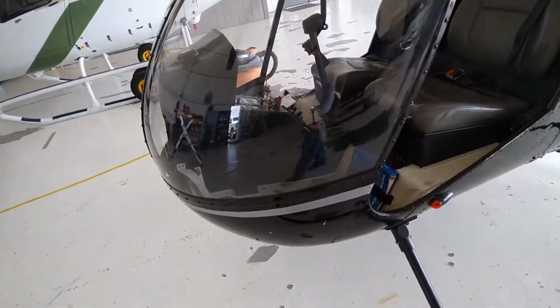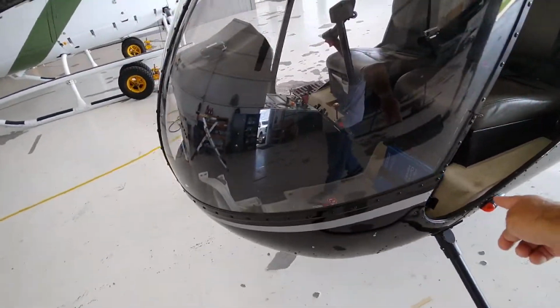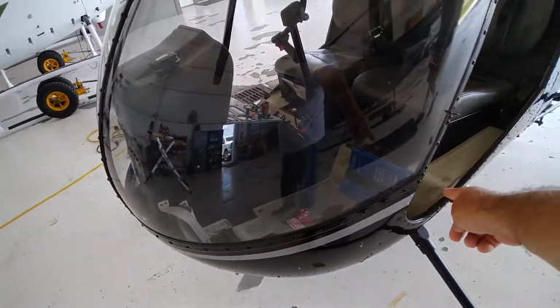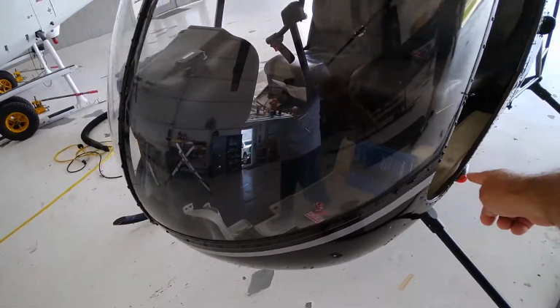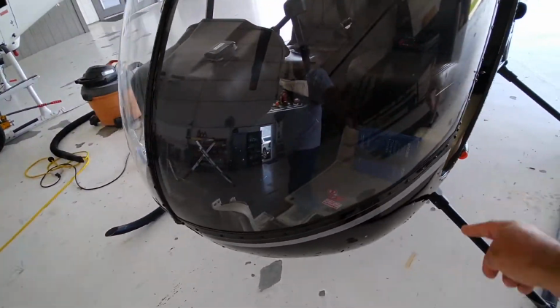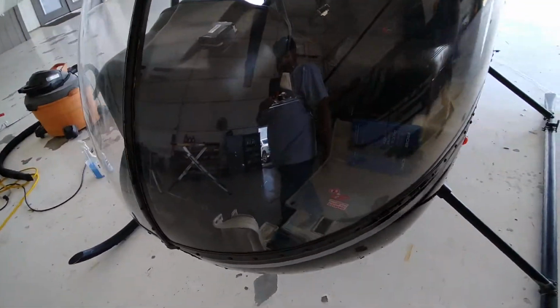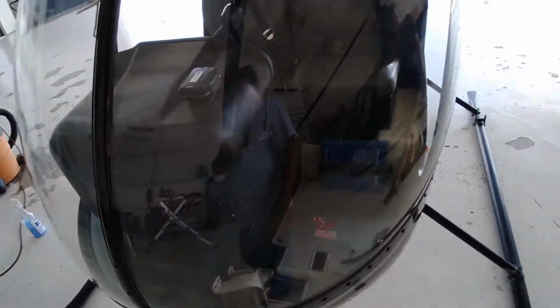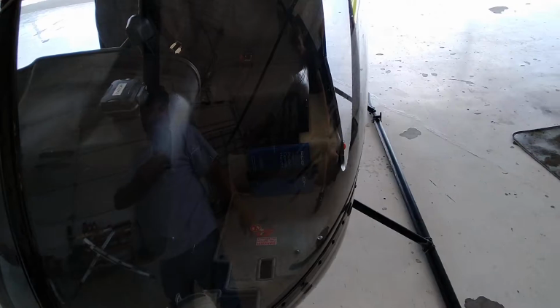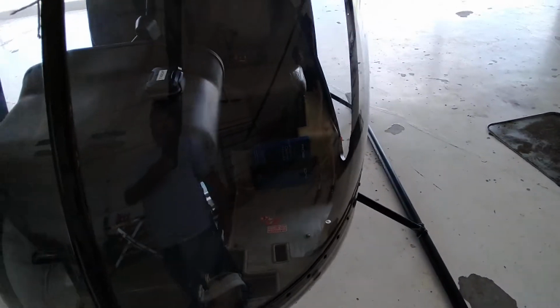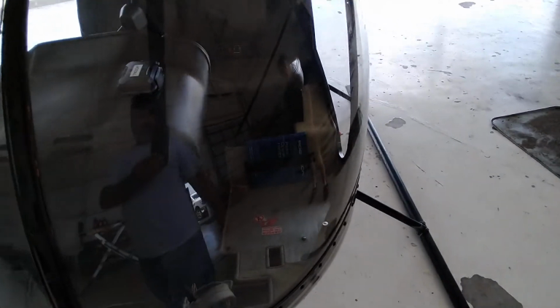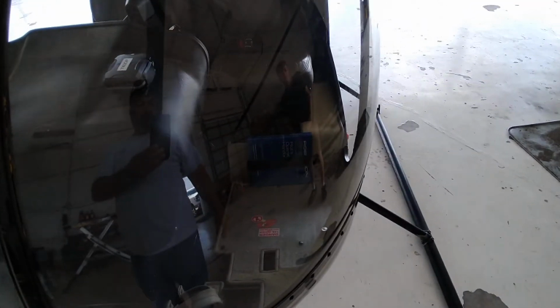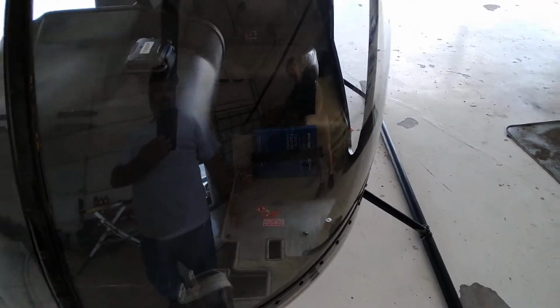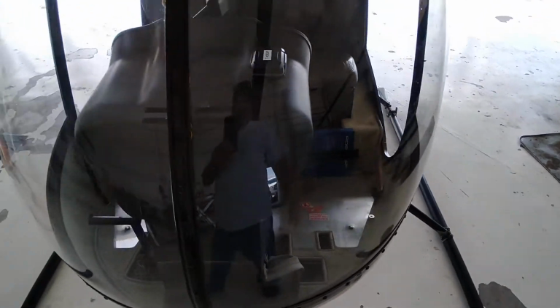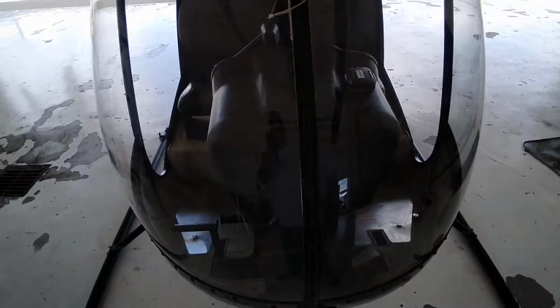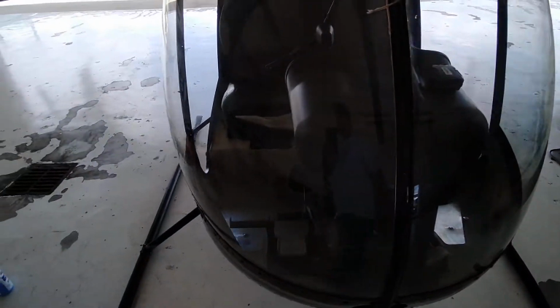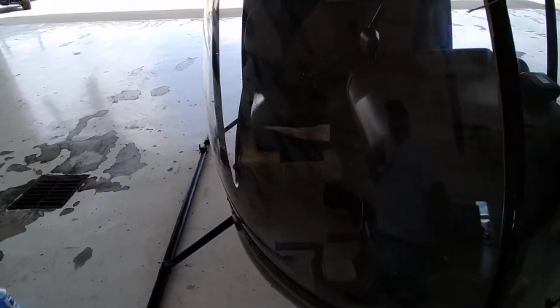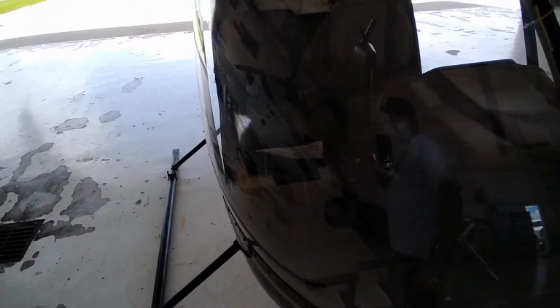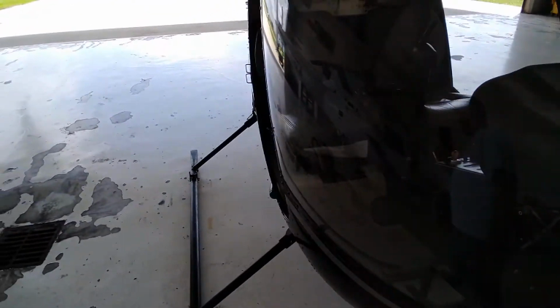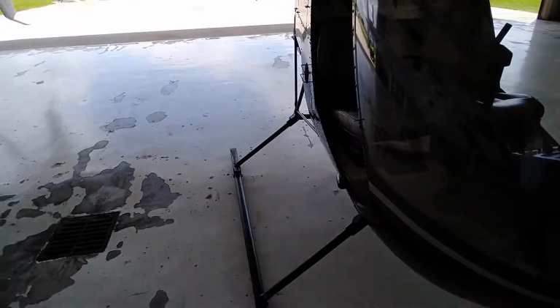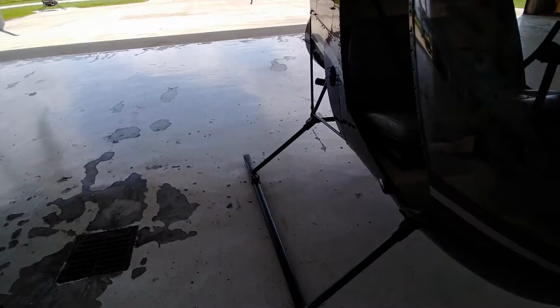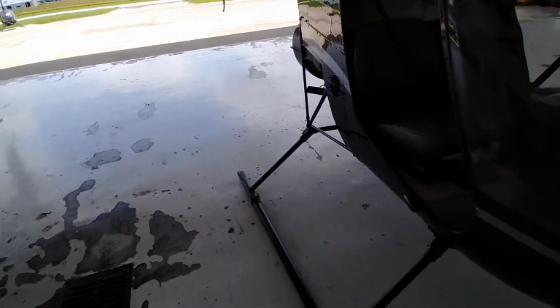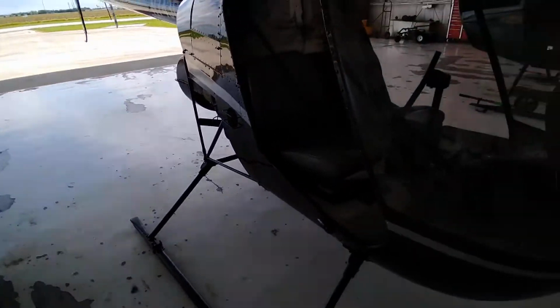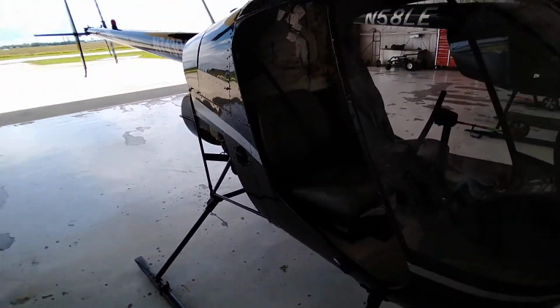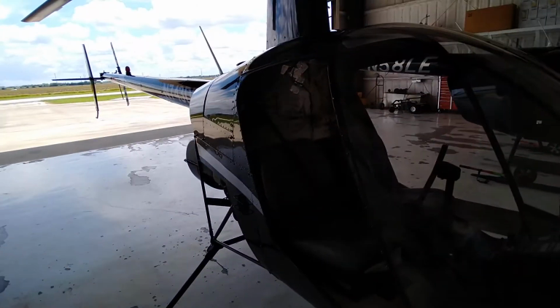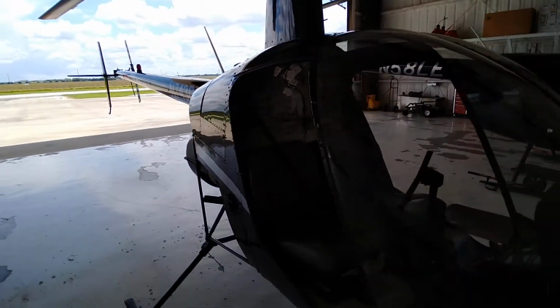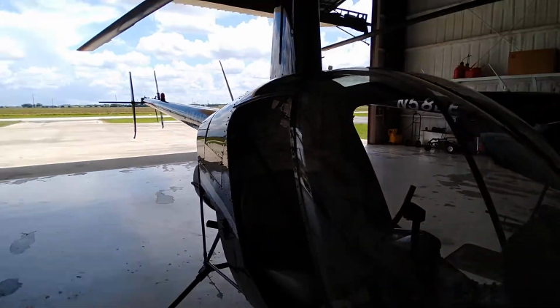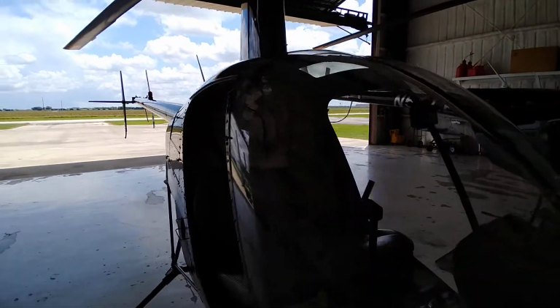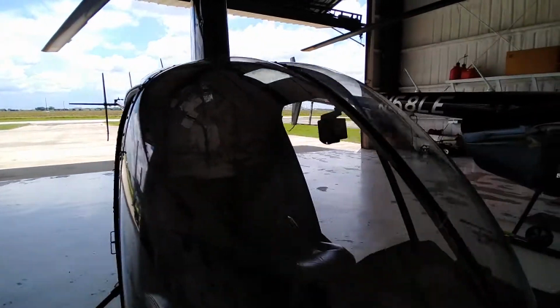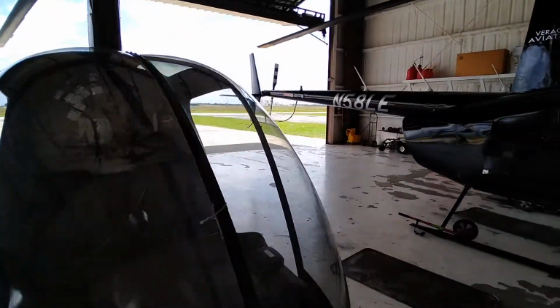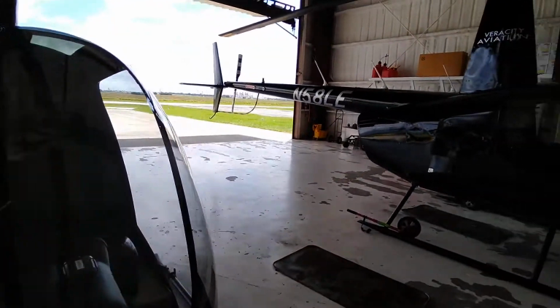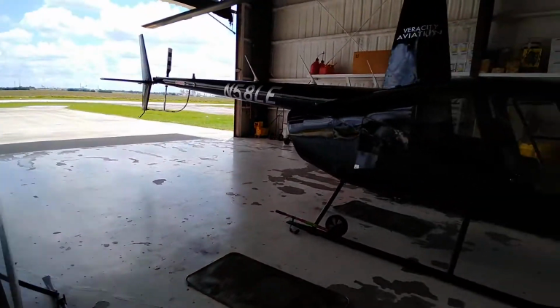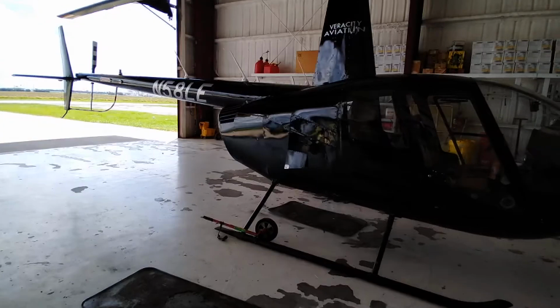You see that pilot handbook? That's got checklists in it. Yeah, it's funny how small these are, huh? Even this one is pretty small.